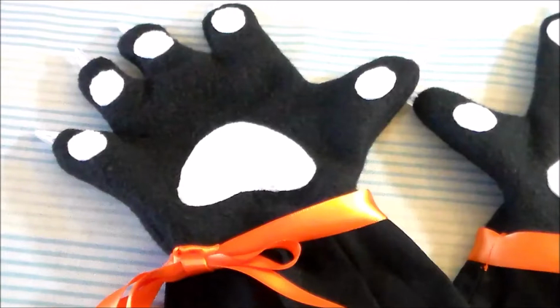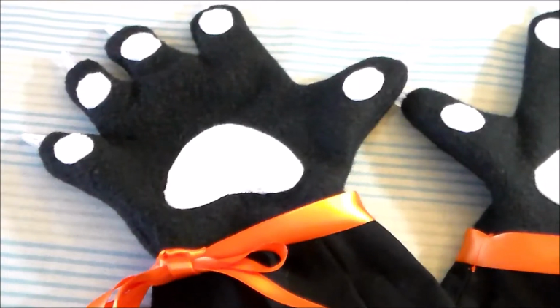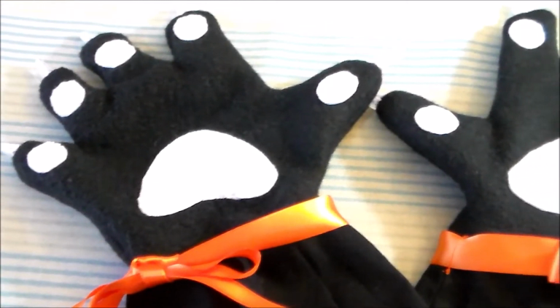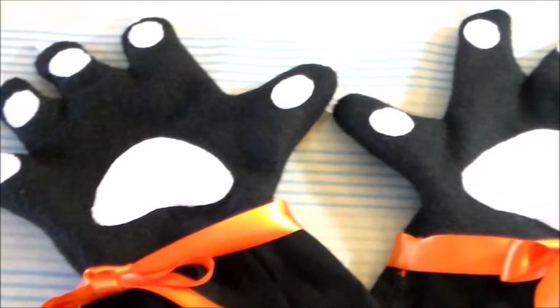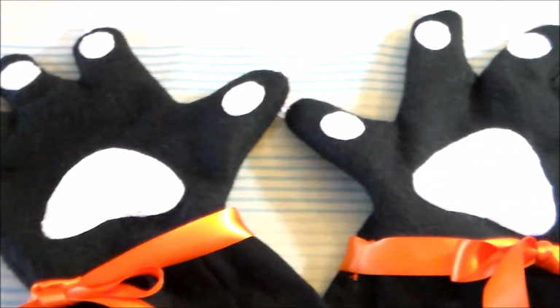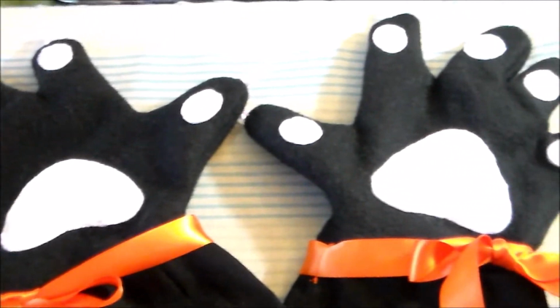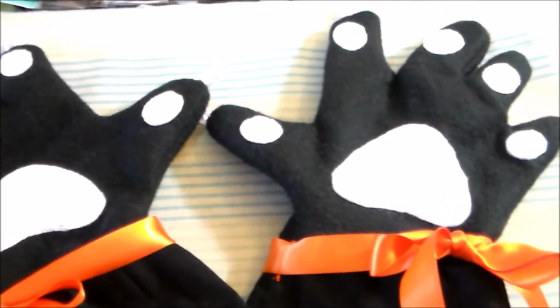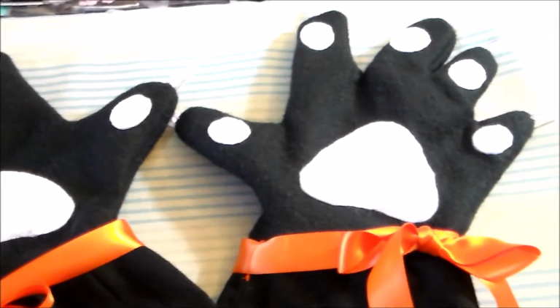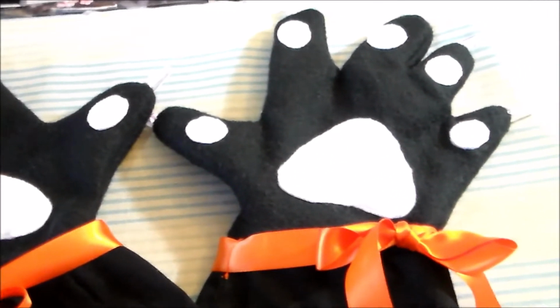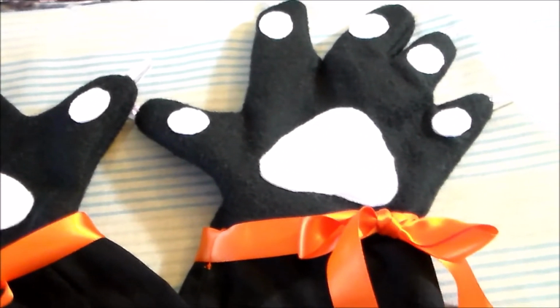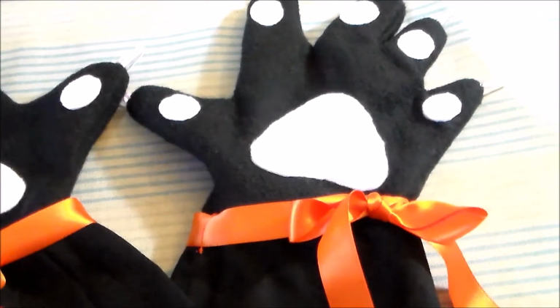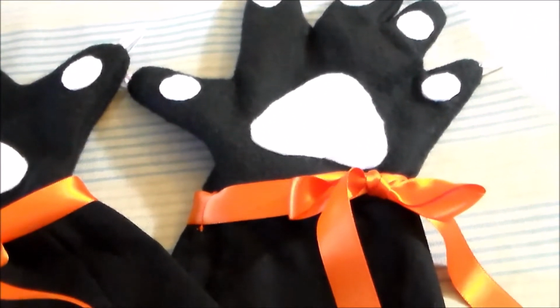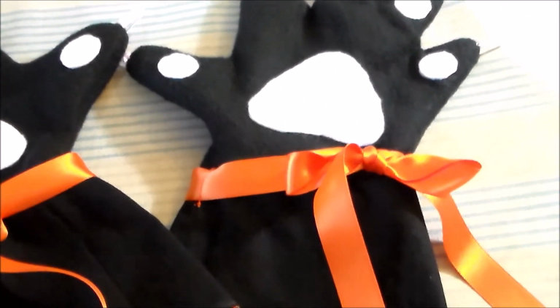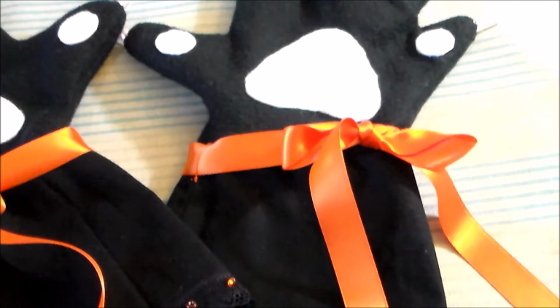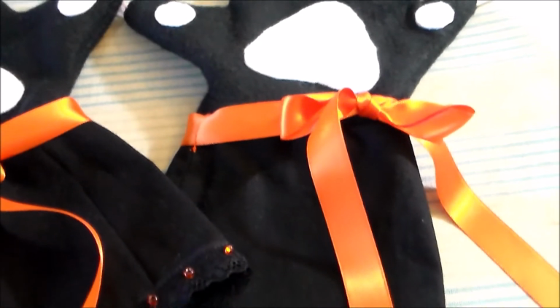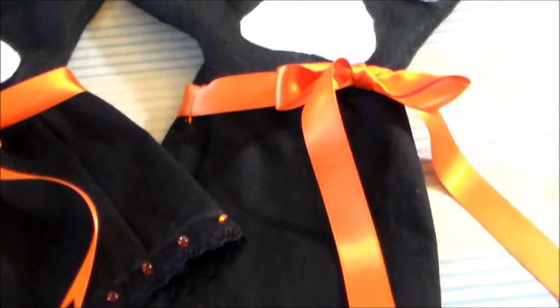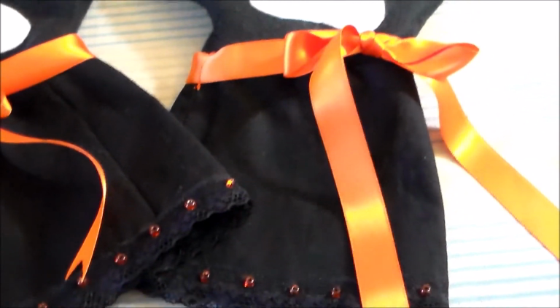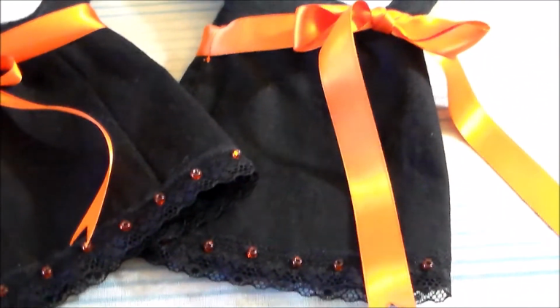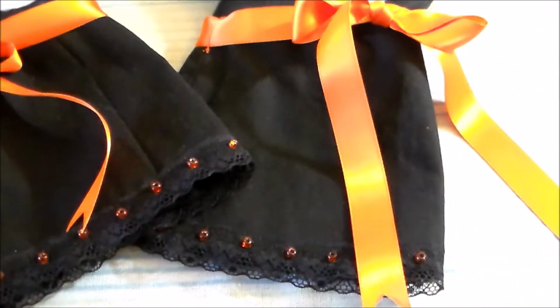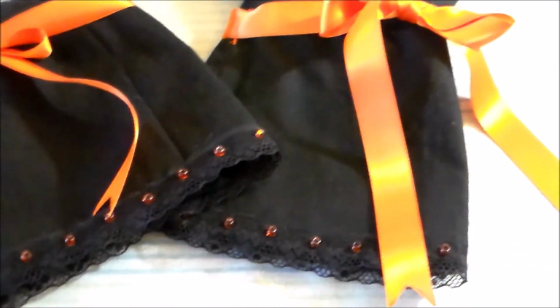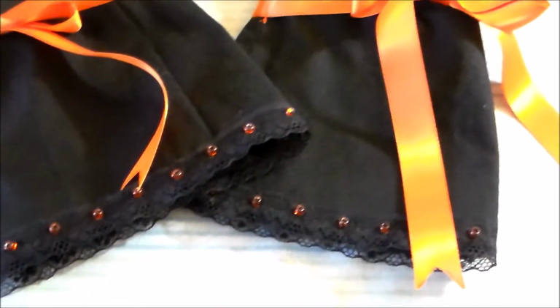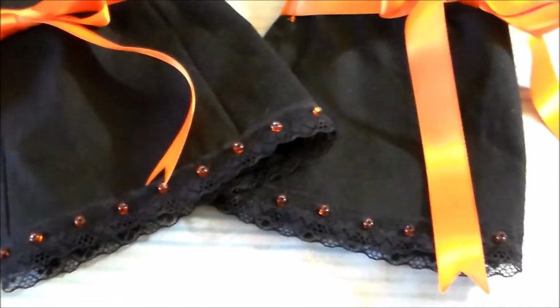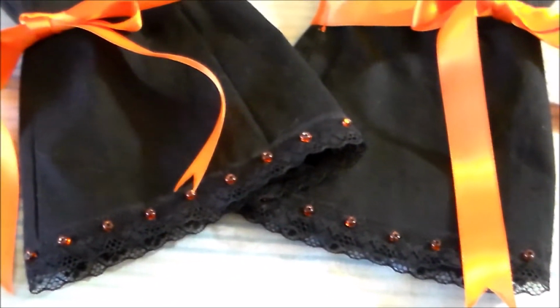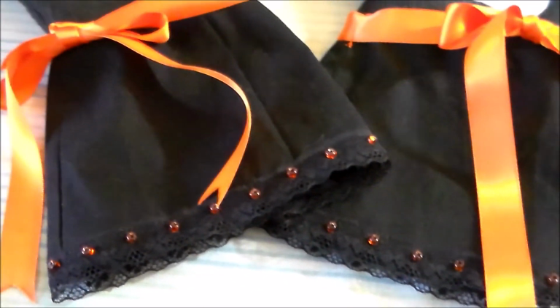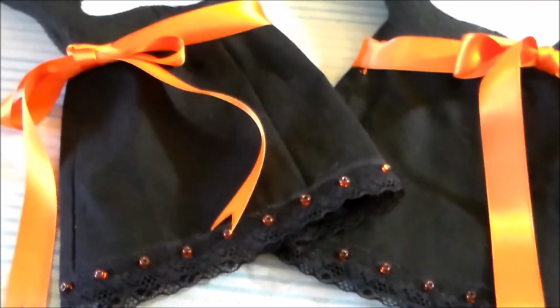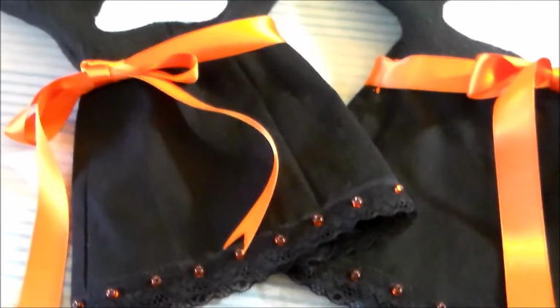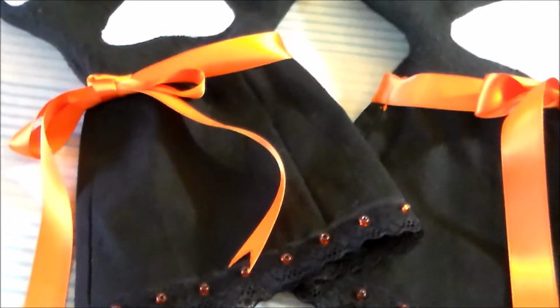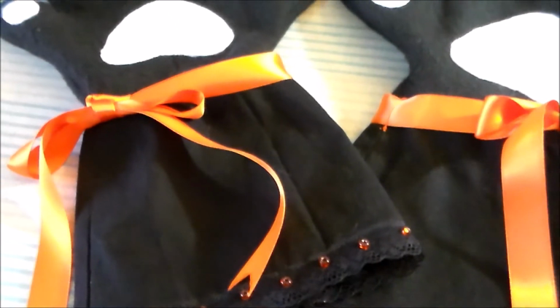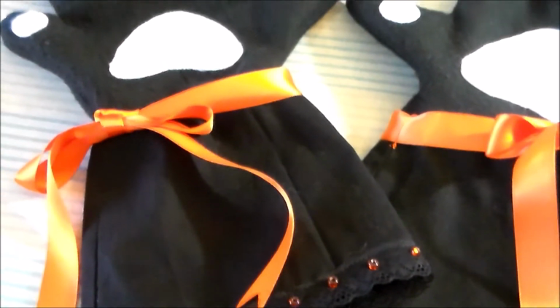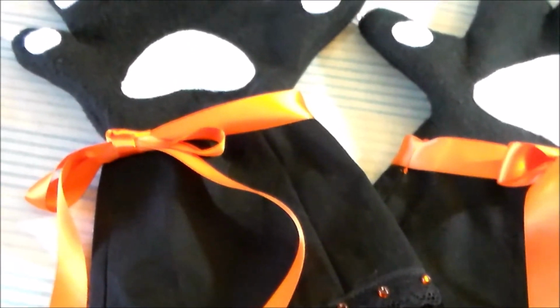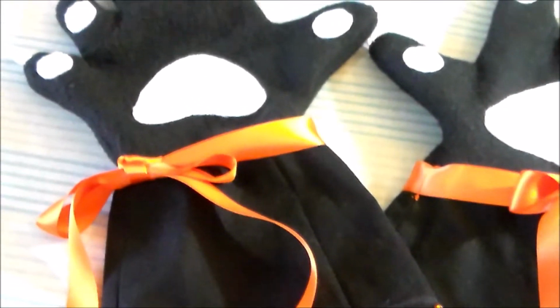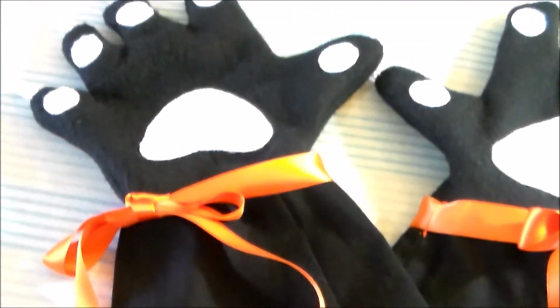Hello, it's Susan here from Komori no Hime Cosplay, and welcome back to the 20 Years of Anime Project, in which we count down to the year 2020 using costumes. Today we're going to be going back to 2012 and making the gloves for Halloween Asuna from Sword Art Online.